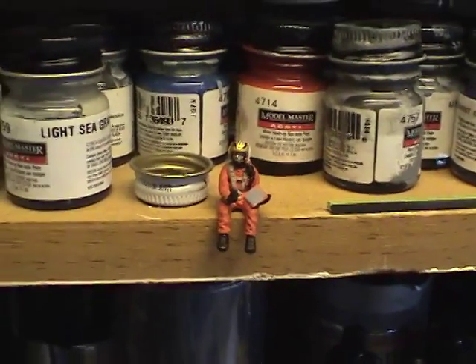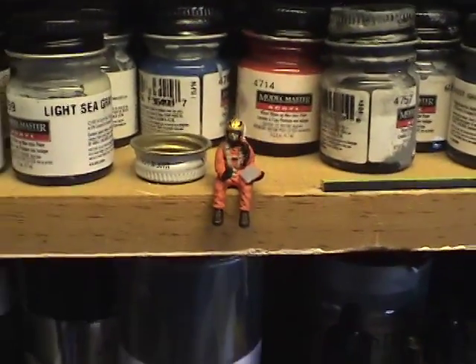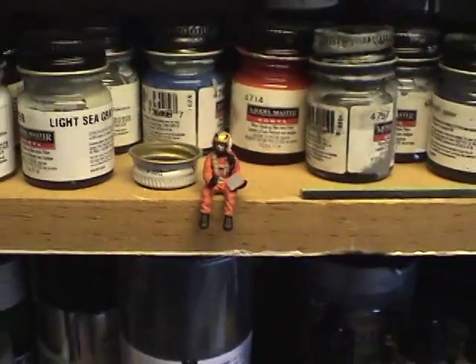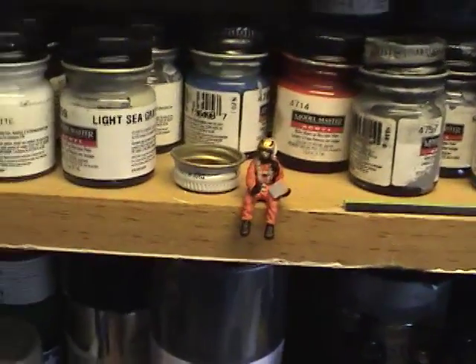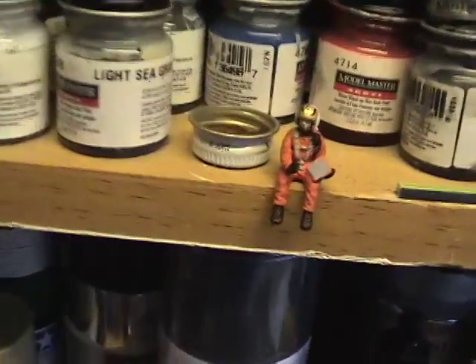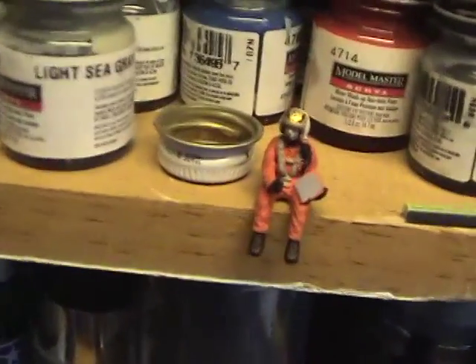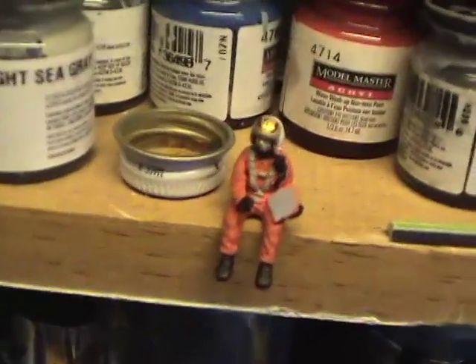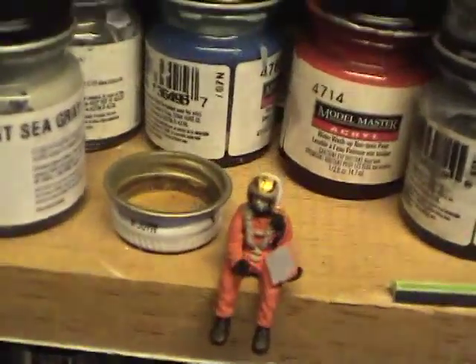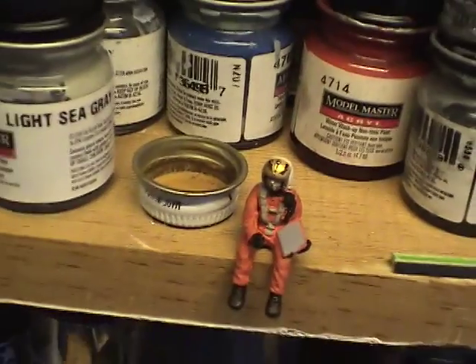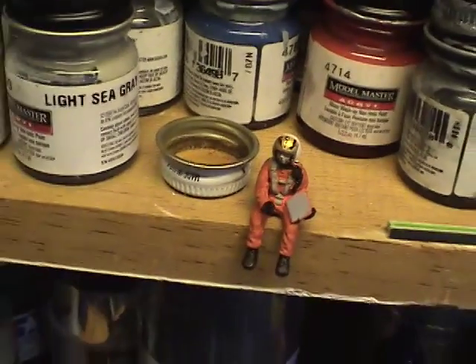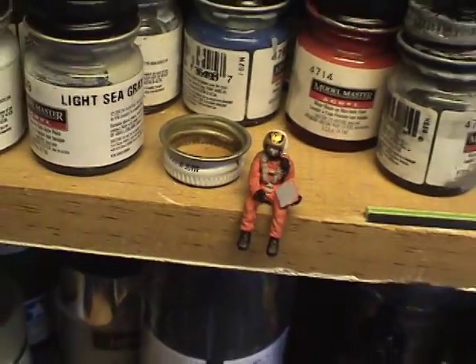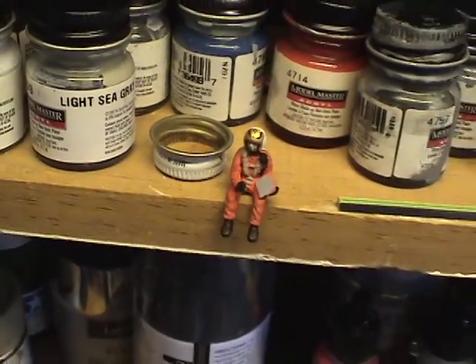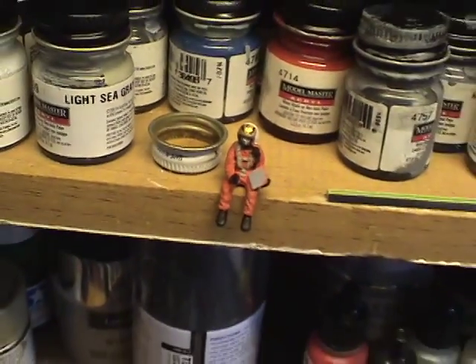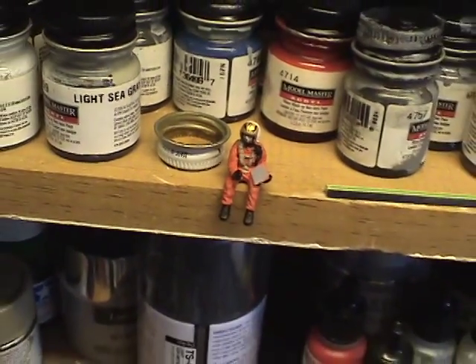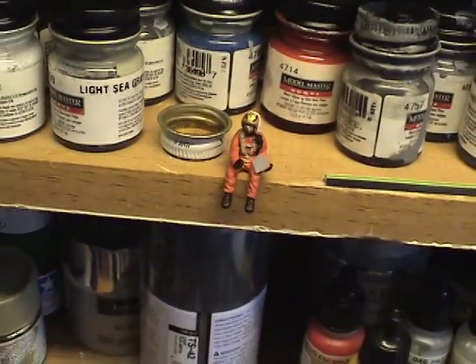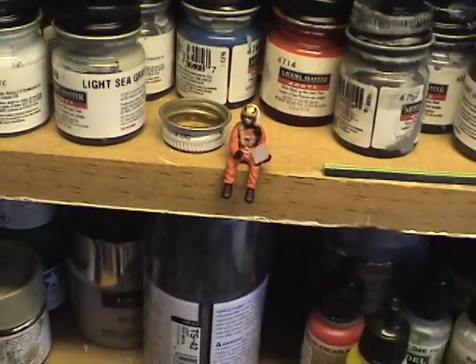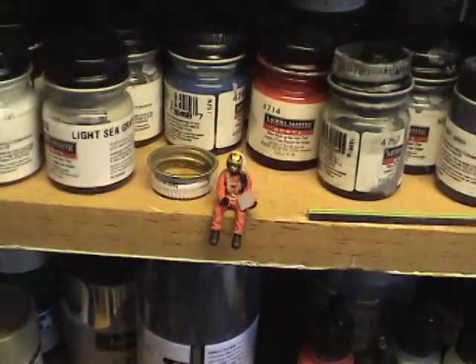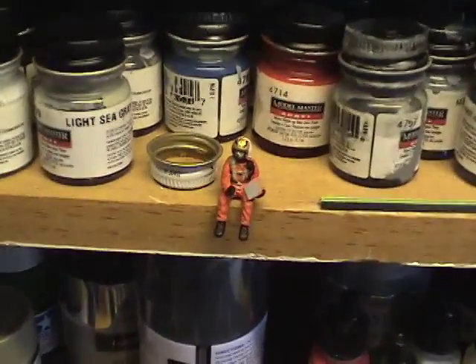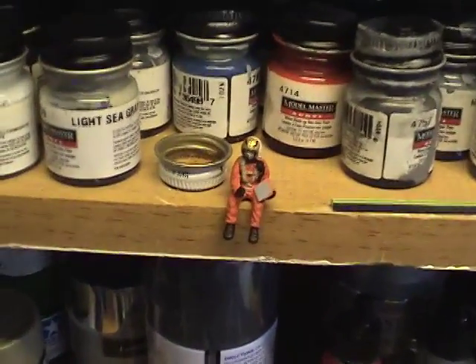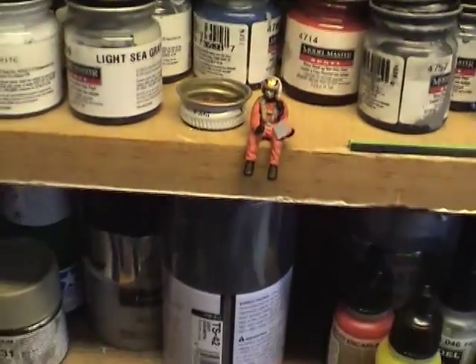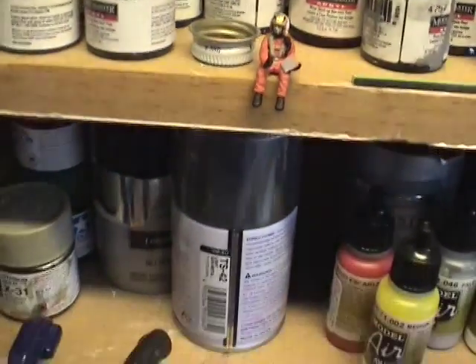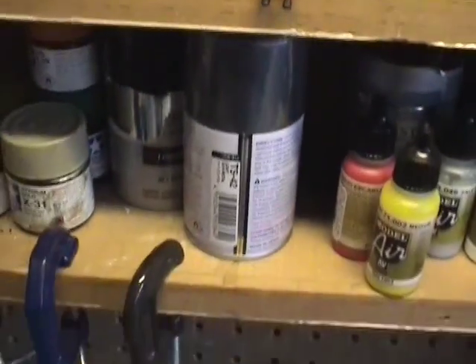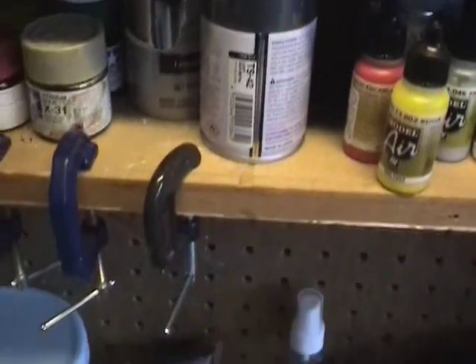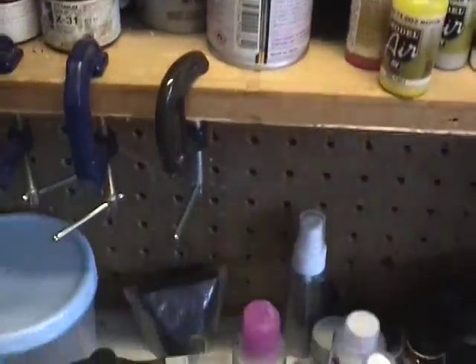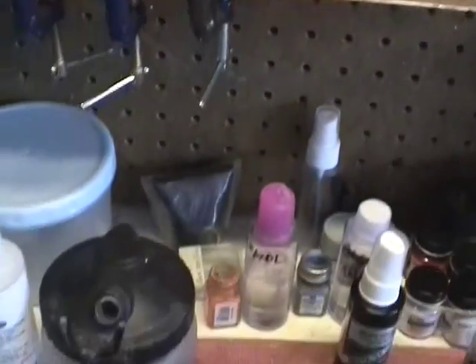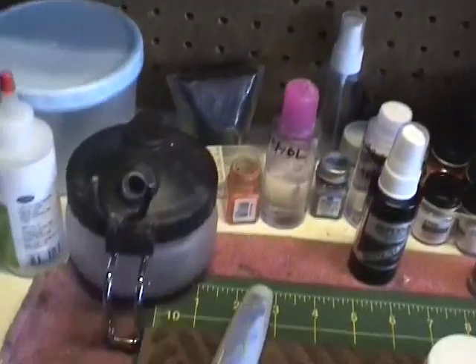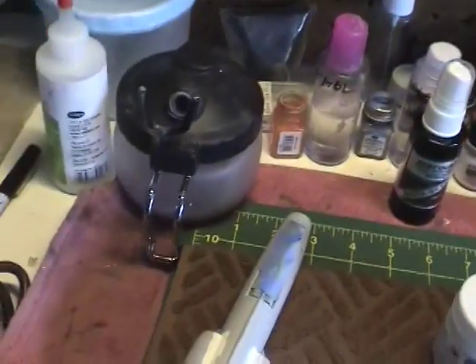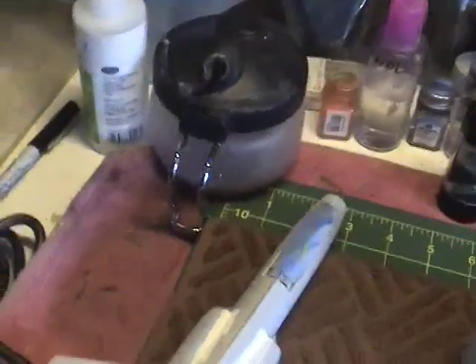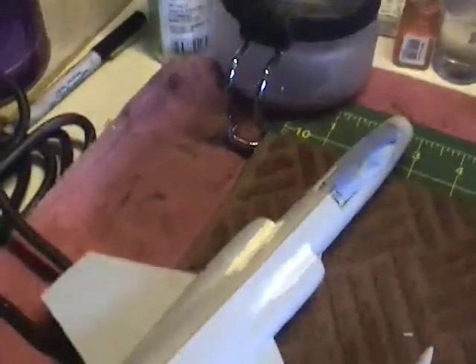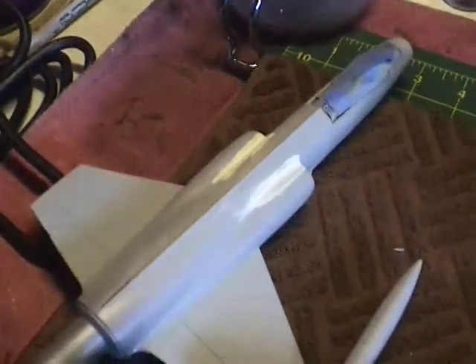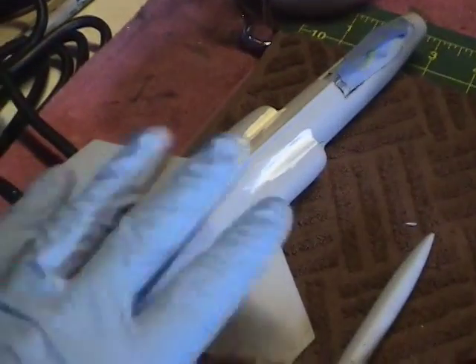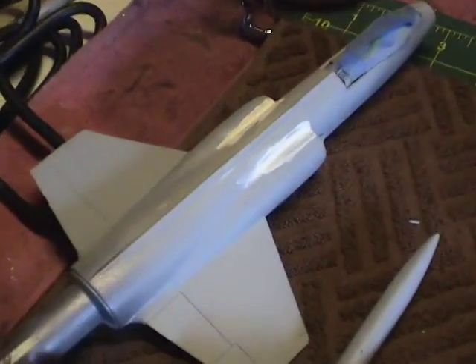He's just kind of overseeing the construction of his plane here, and as soon as it's done he'll be able to sit in his cockpit. I'll go ahead and move on now and keep you apprised of my progress.